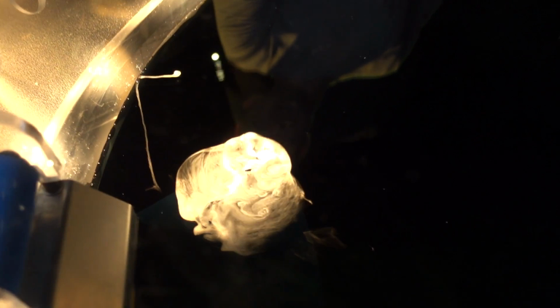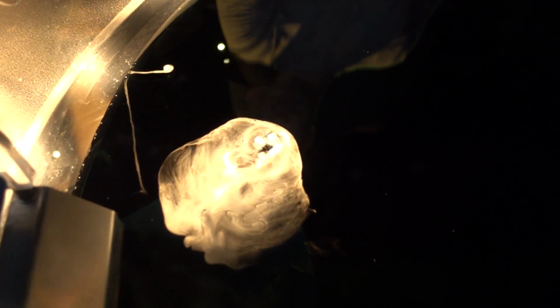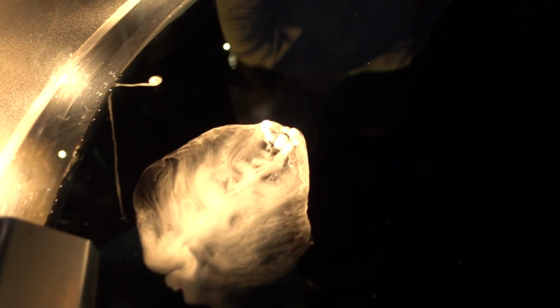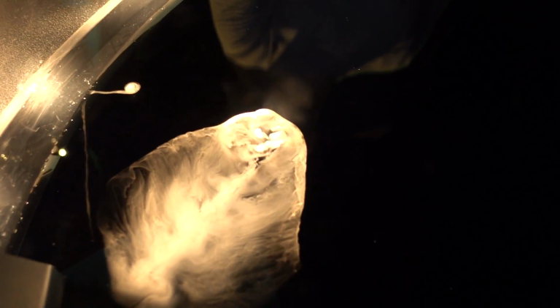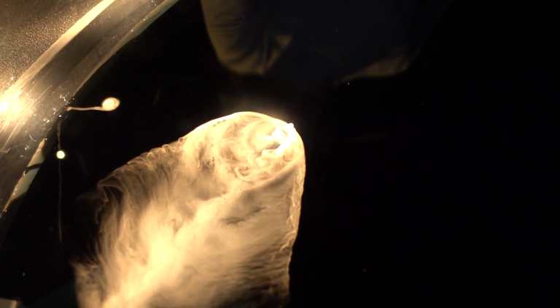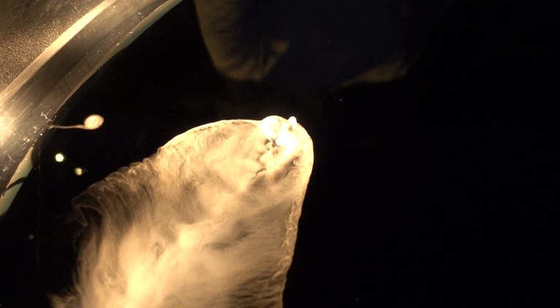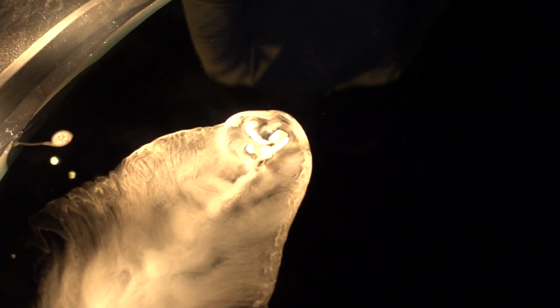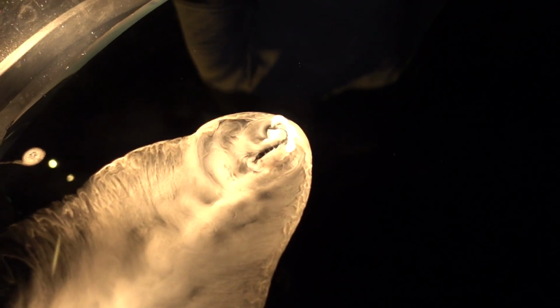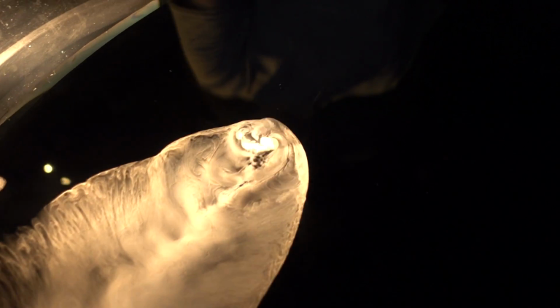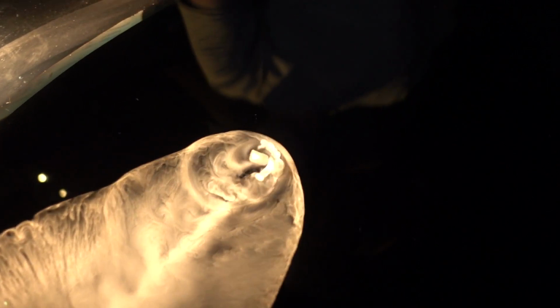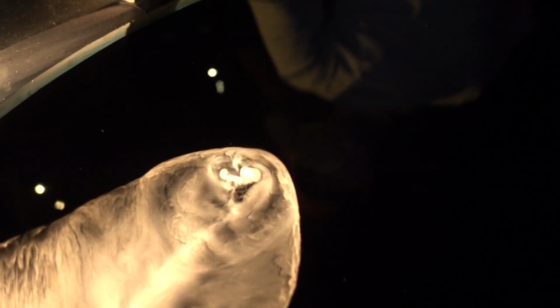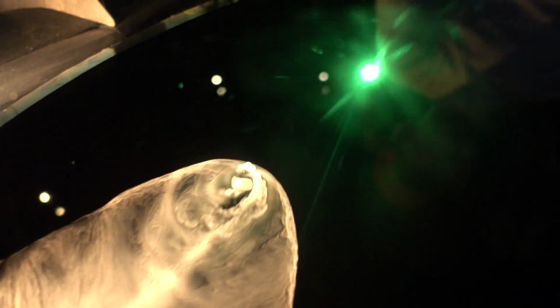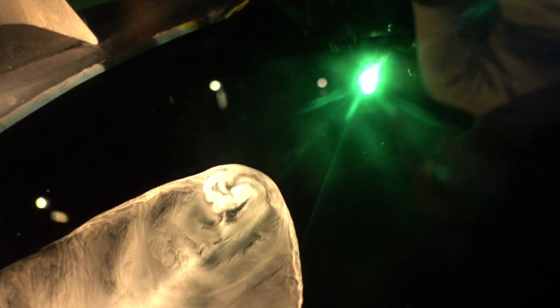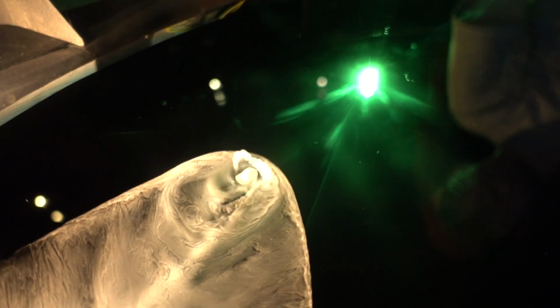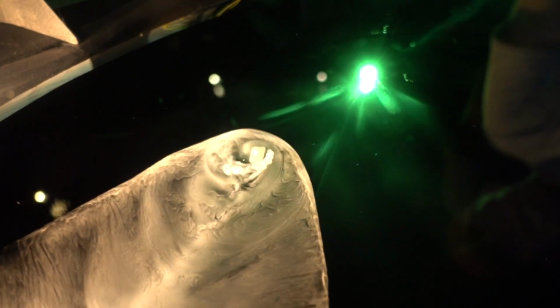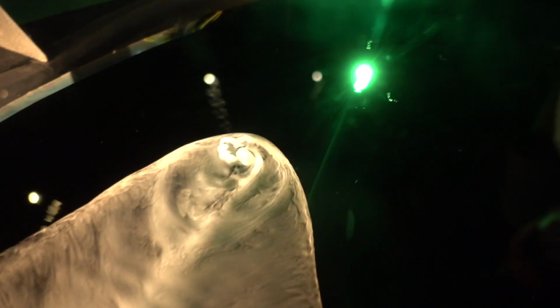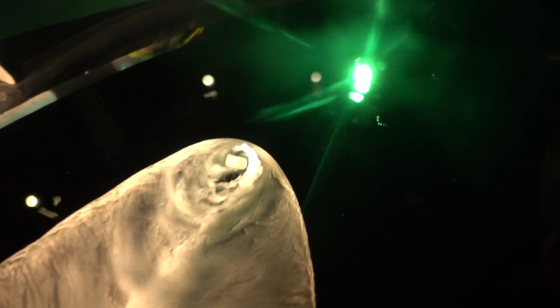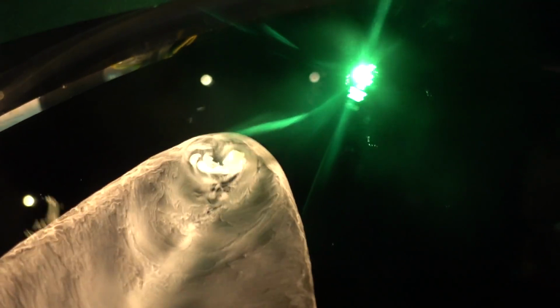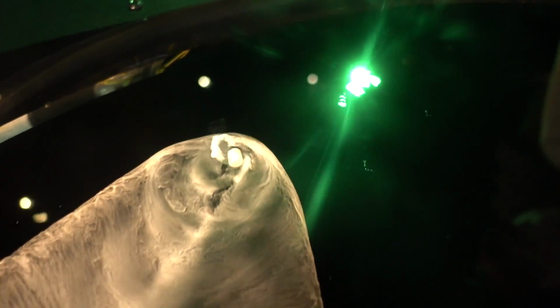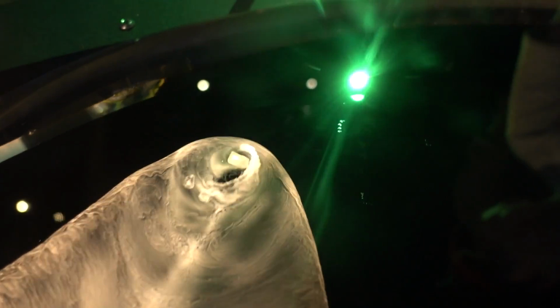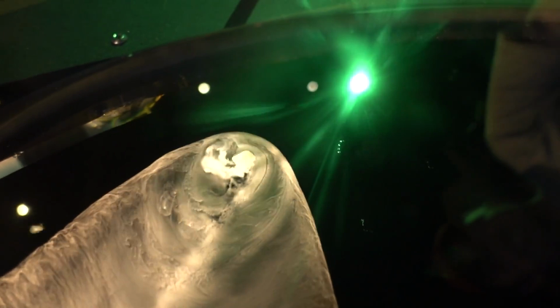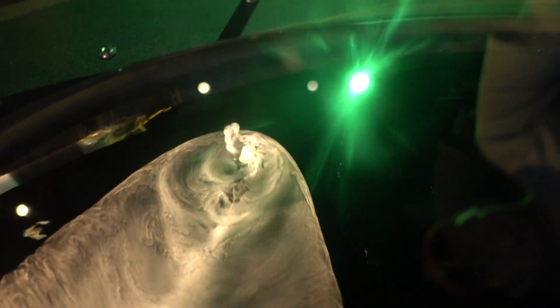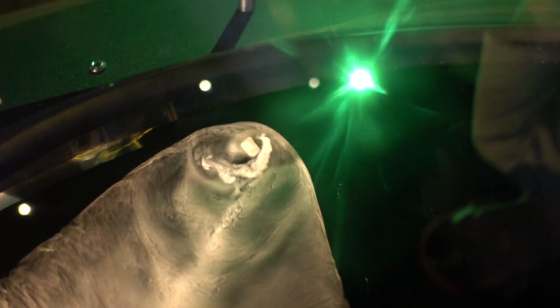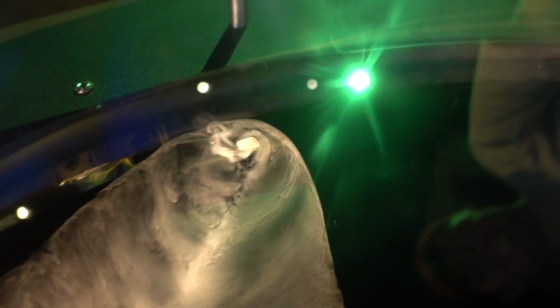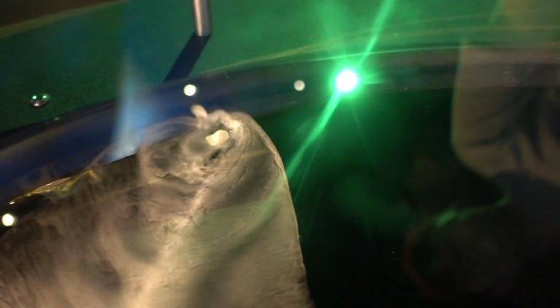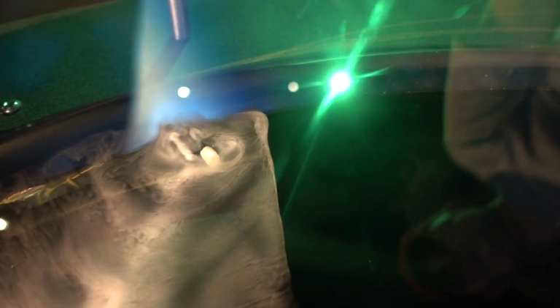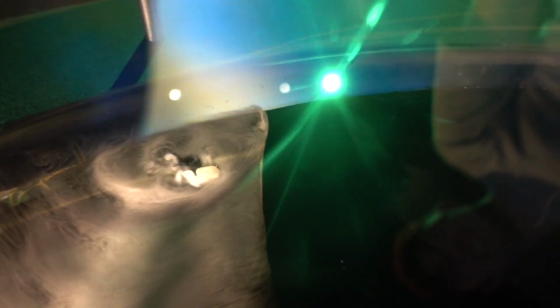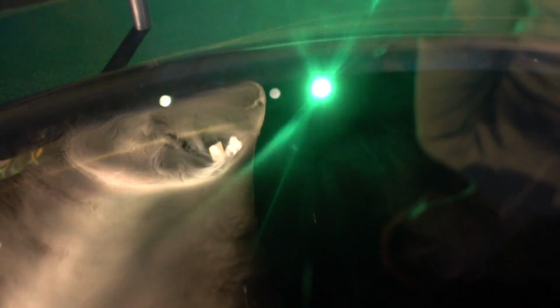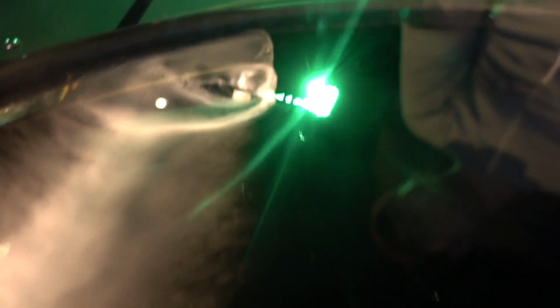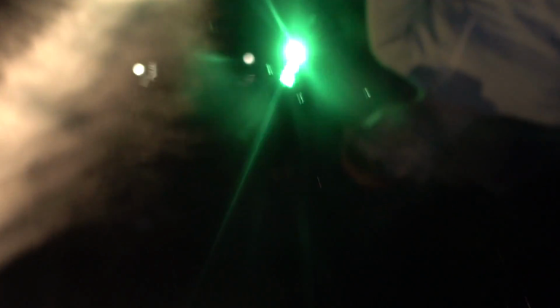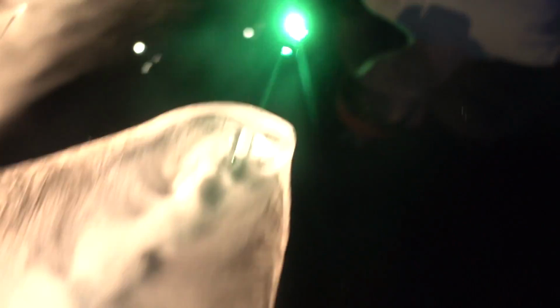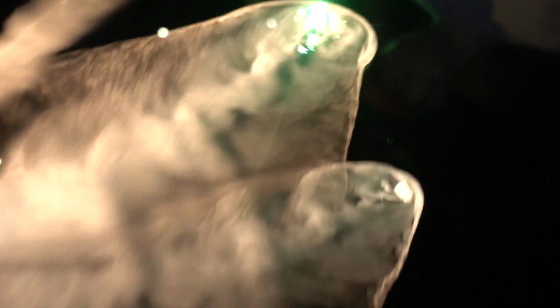Look at that - spinning! It's actually propelling itself, spinning around in a spiral motion. Very cool. More have dropped in.